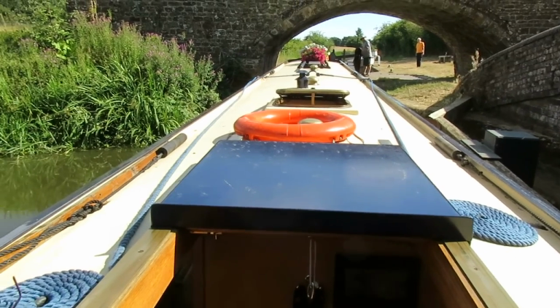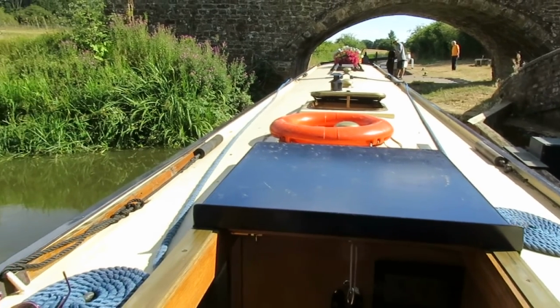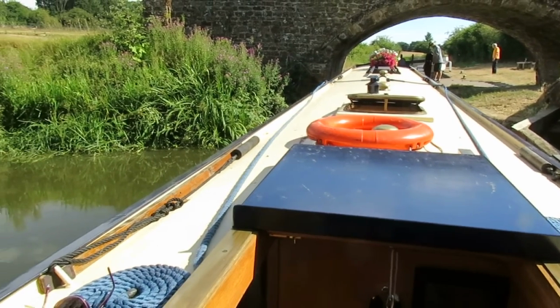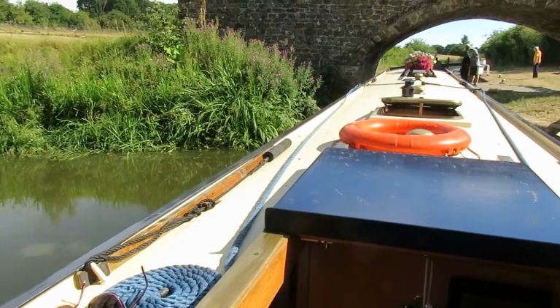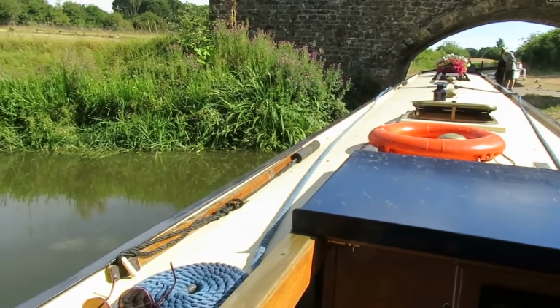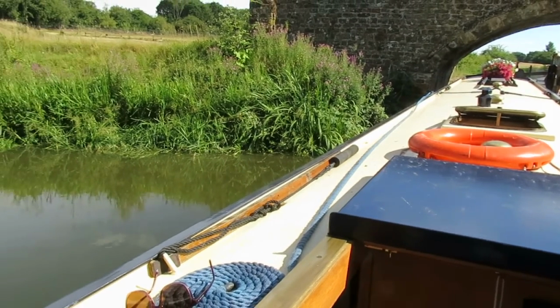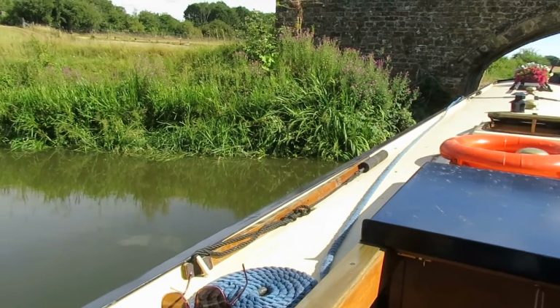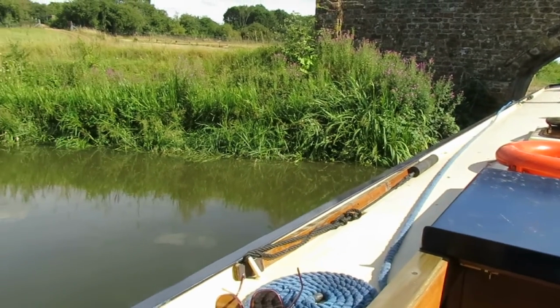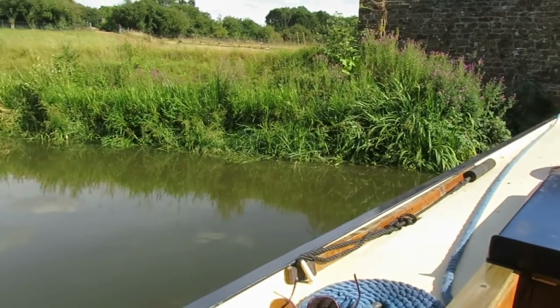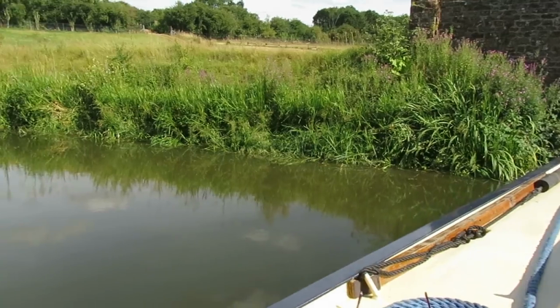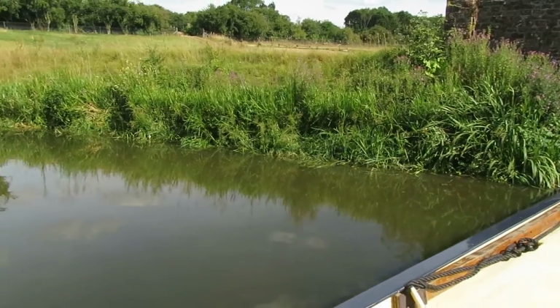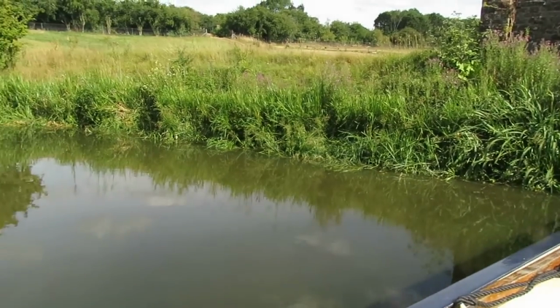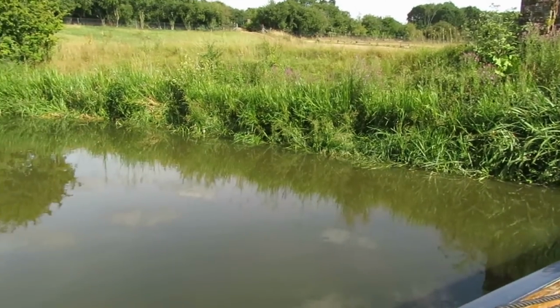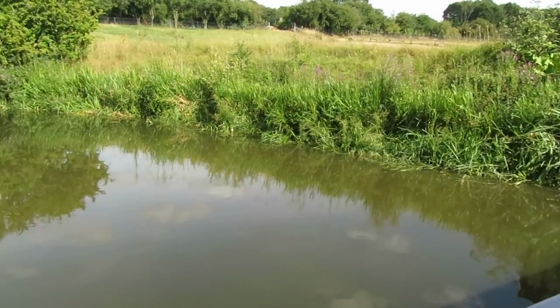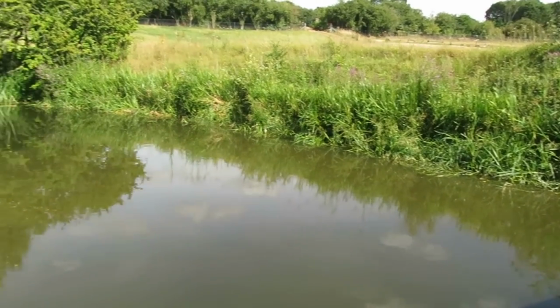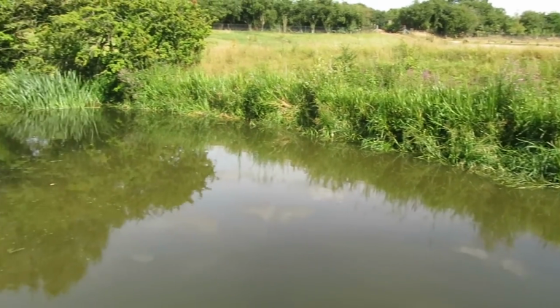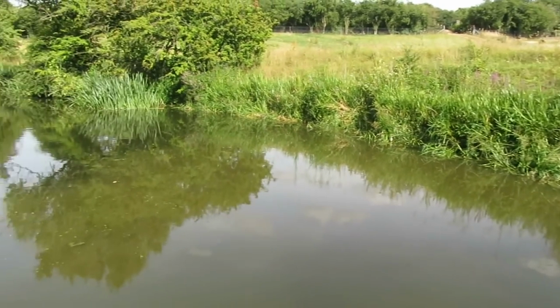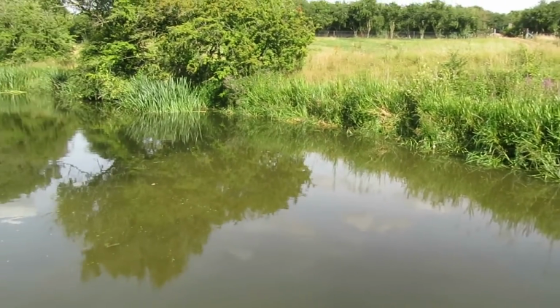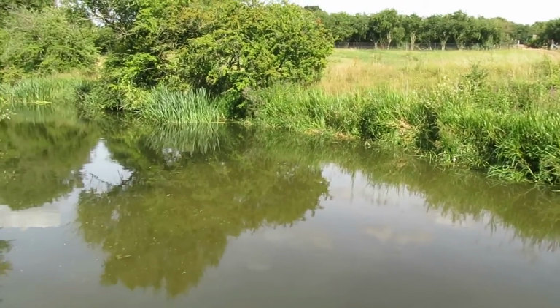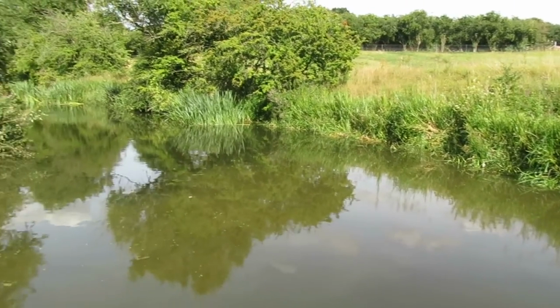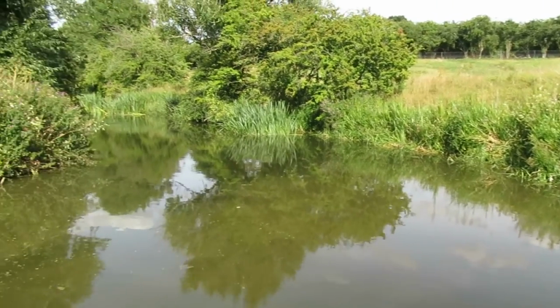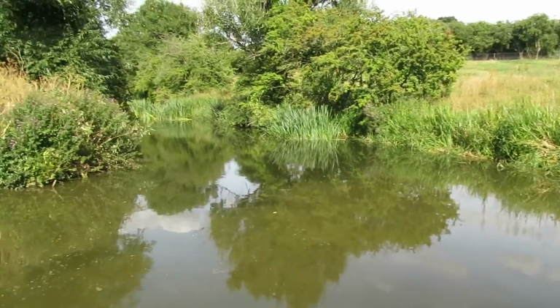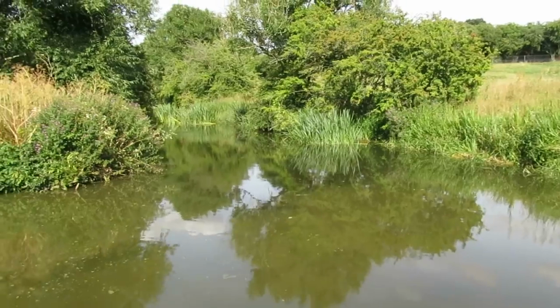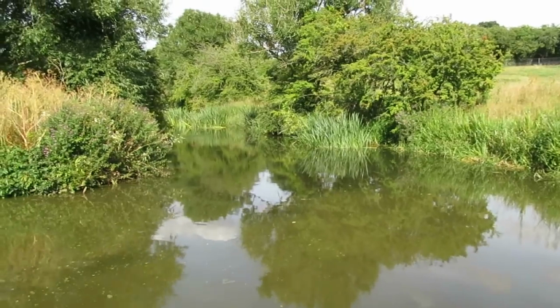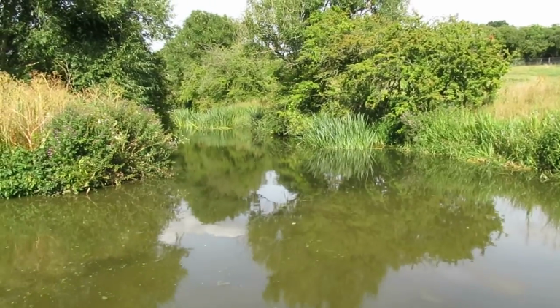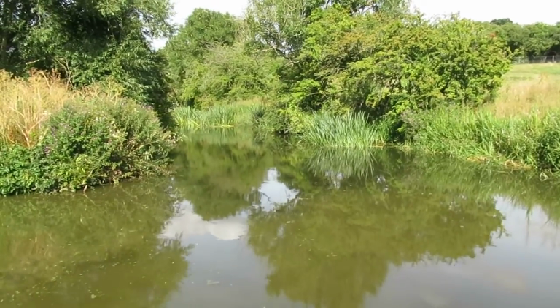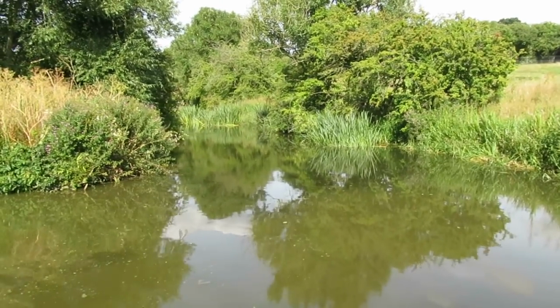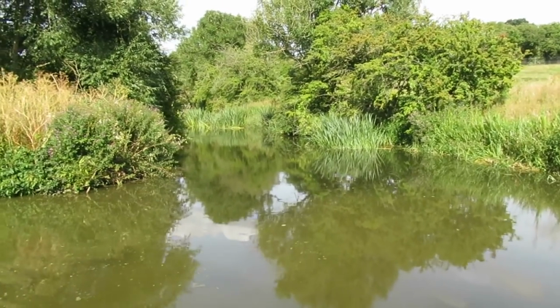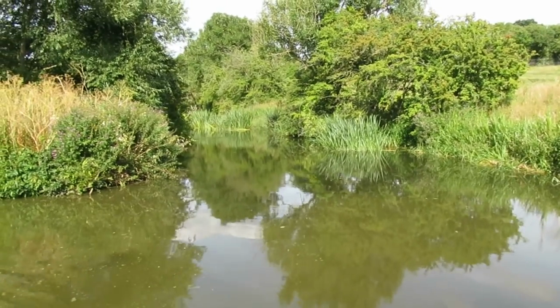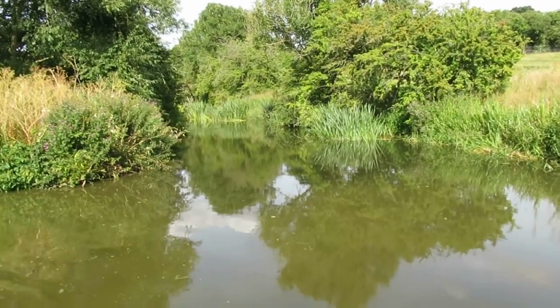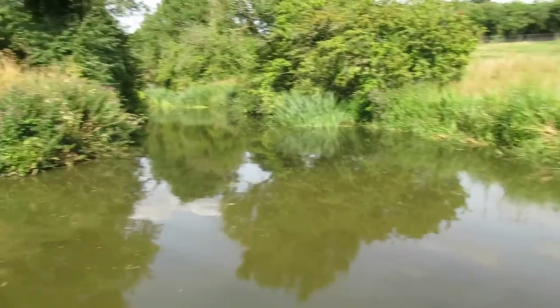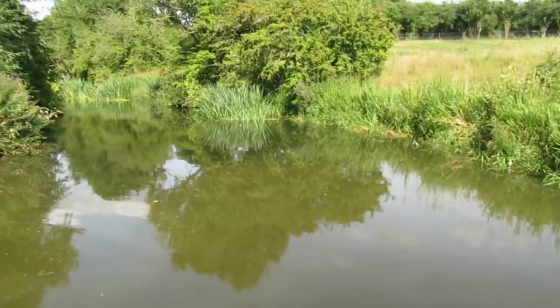If we go here and just keep going around a bit — this is the River Cherwell just coming down there. It's pretty reedy looking, not a big river.